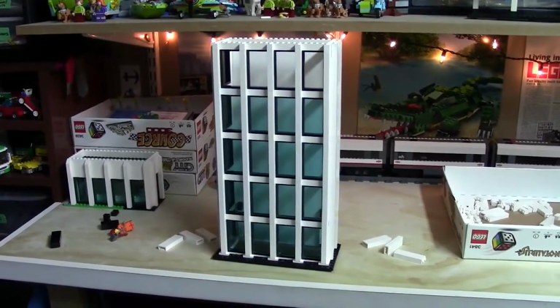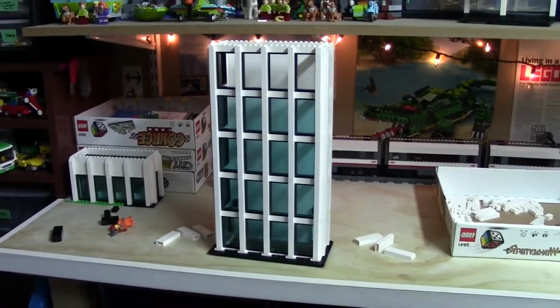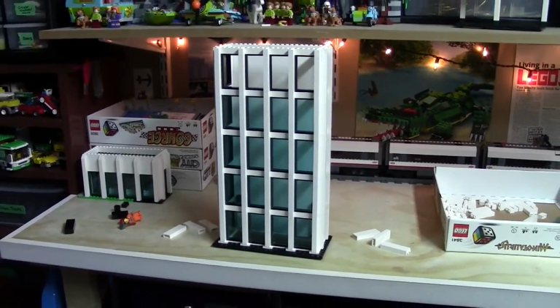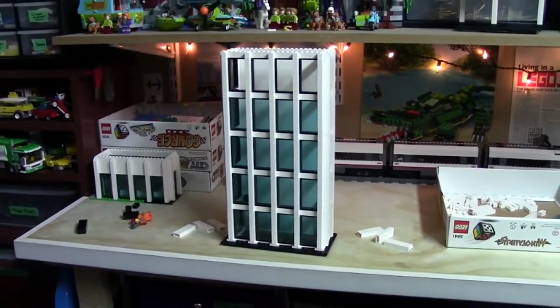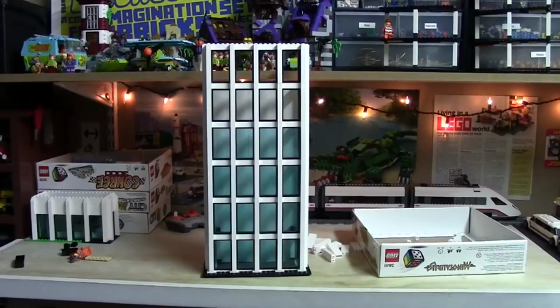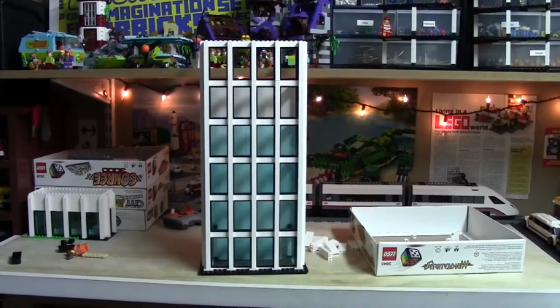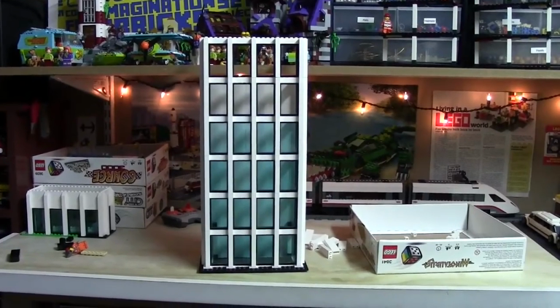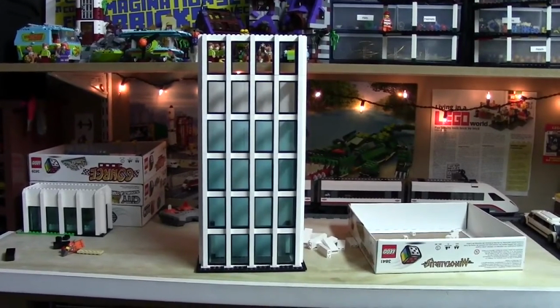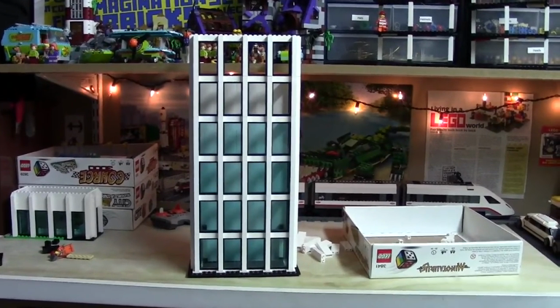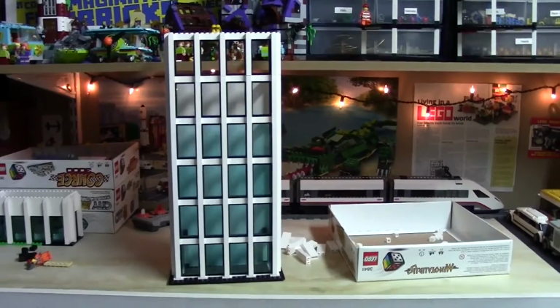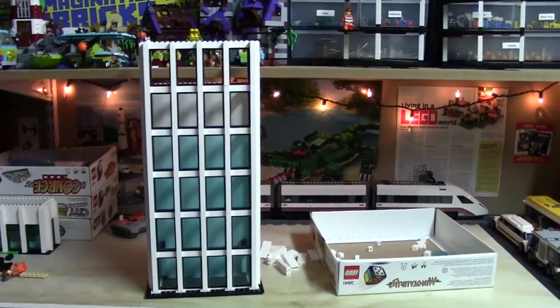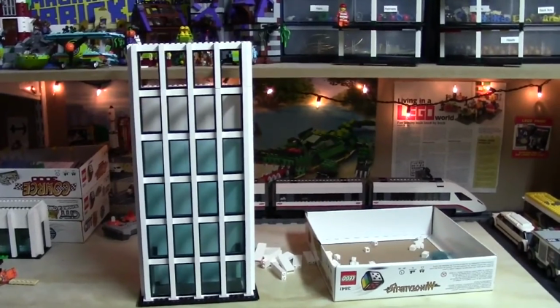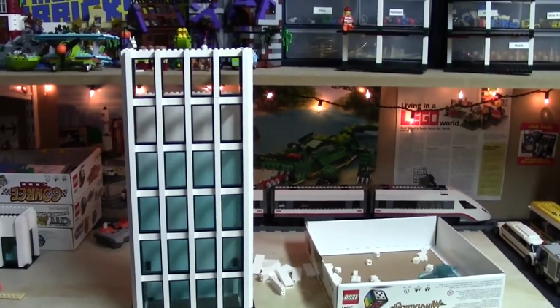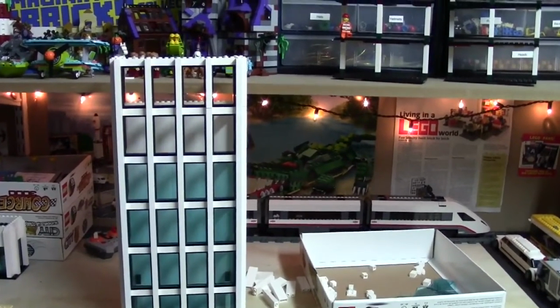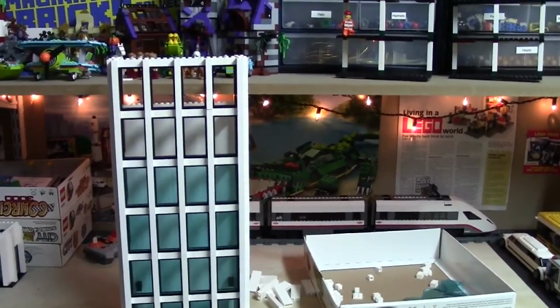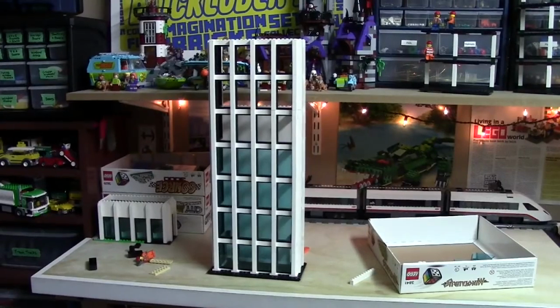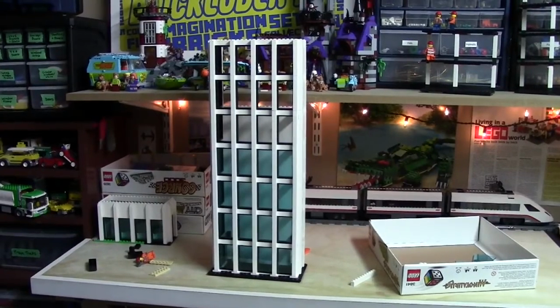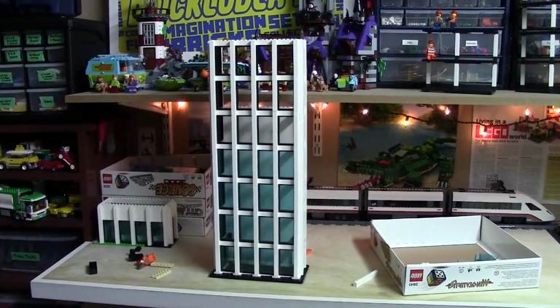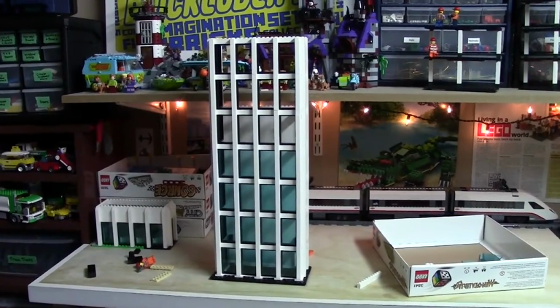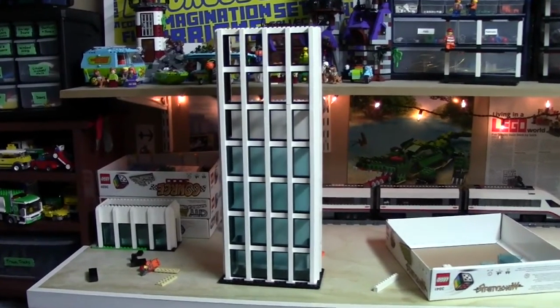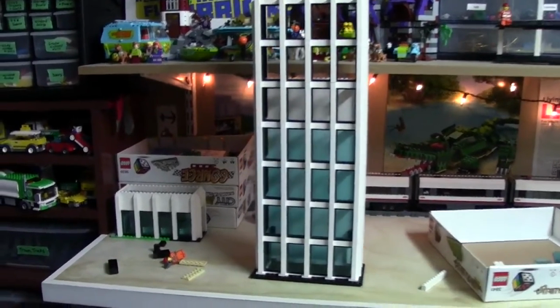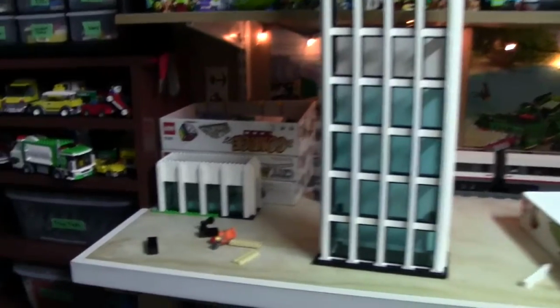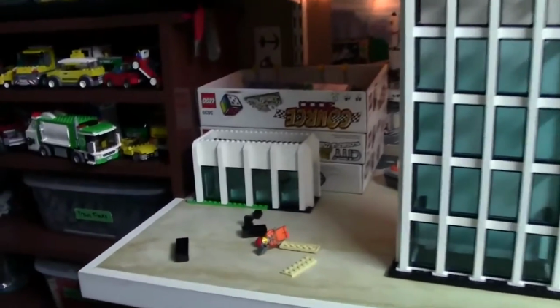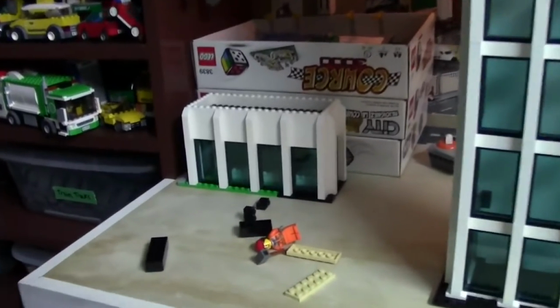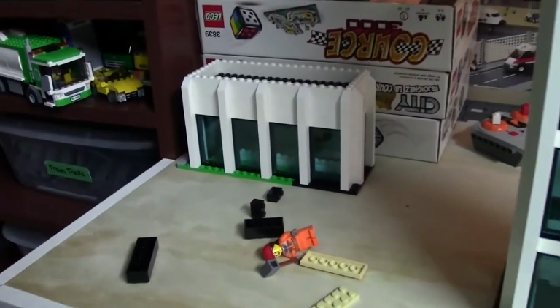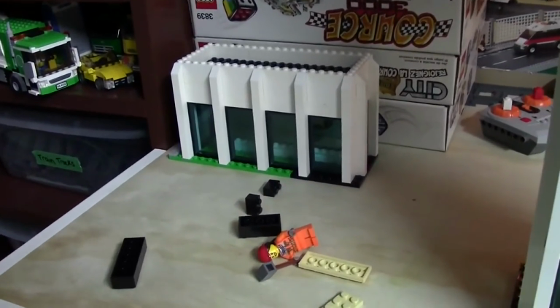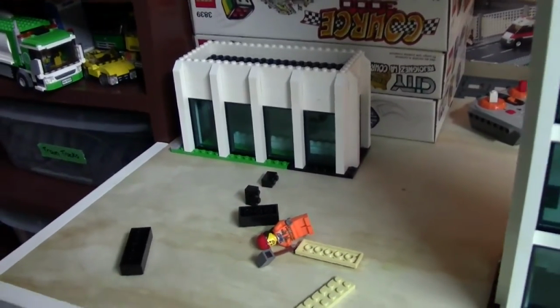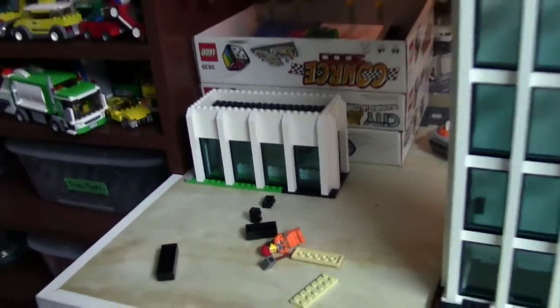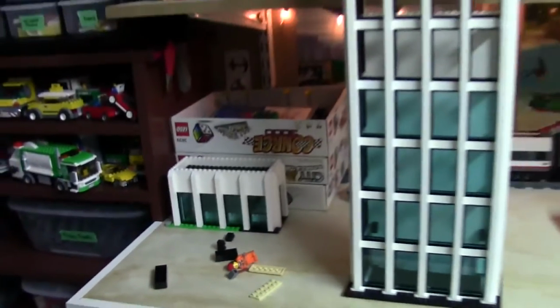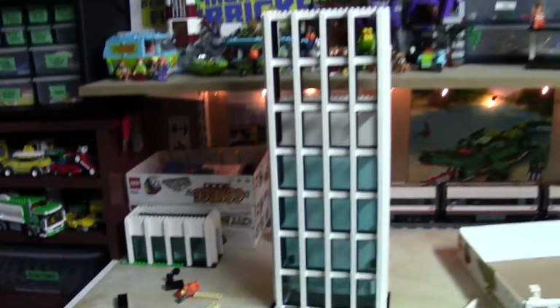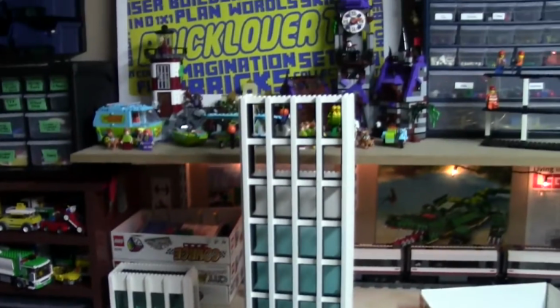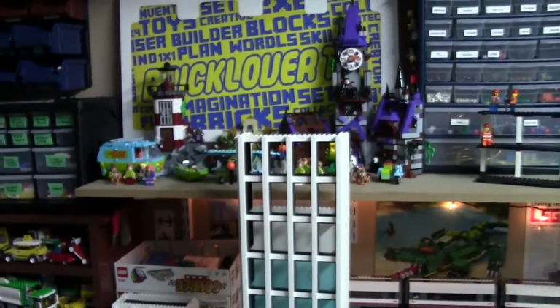Only two more stories to go. One more story and now it's officially taller than the shelving units in my LEGO room. The final floor has been put onto the MOC, but I actually forgot I had already pre-made this floor — and that is the roof of the MOC.